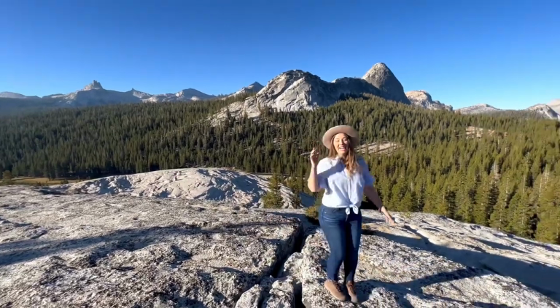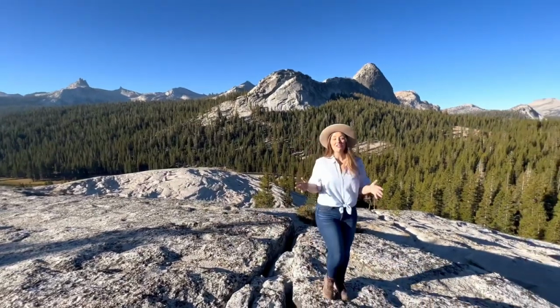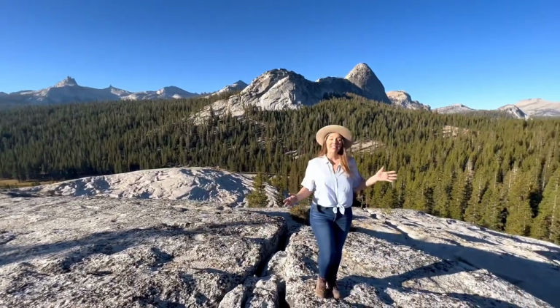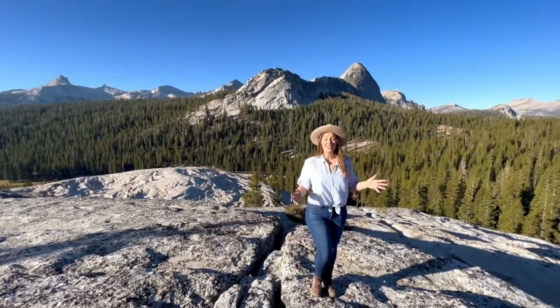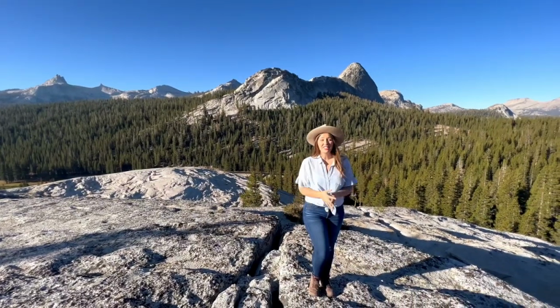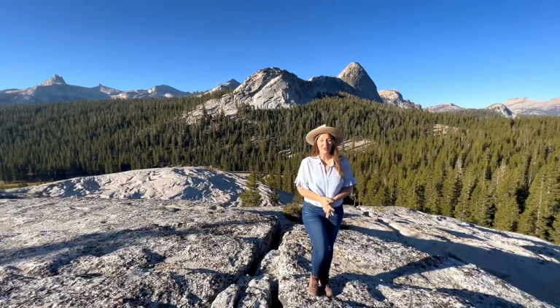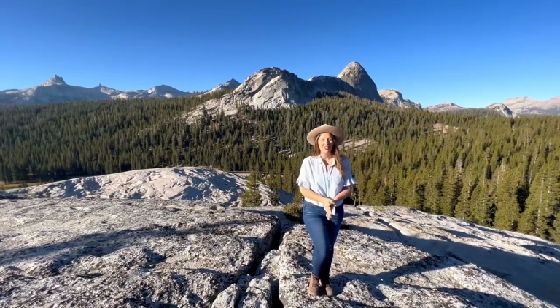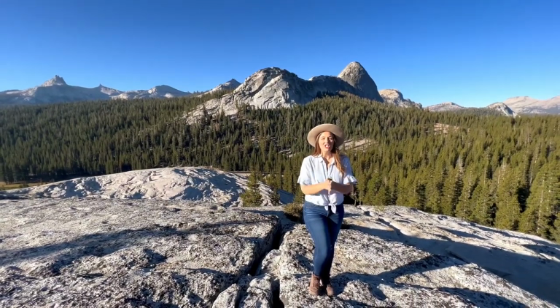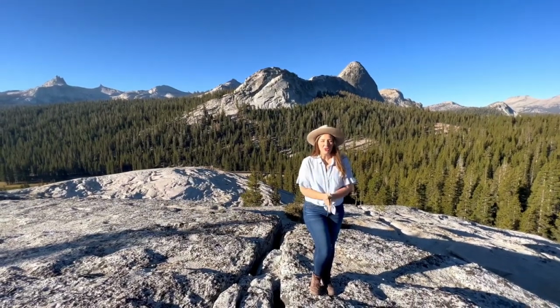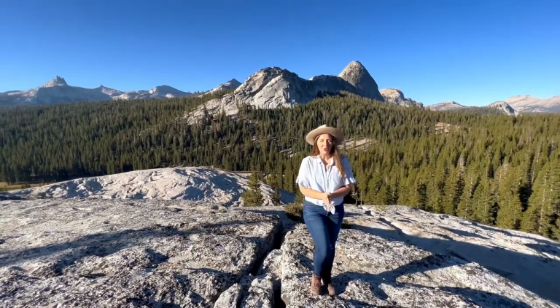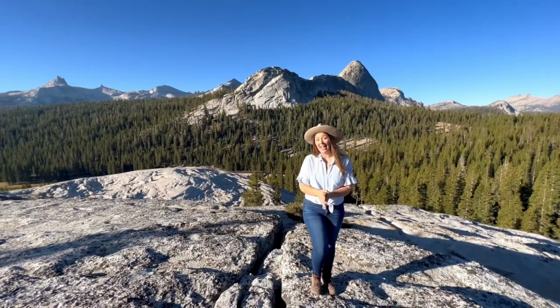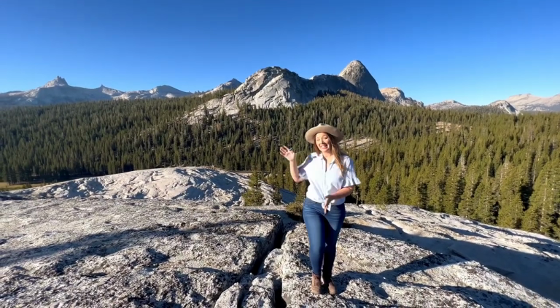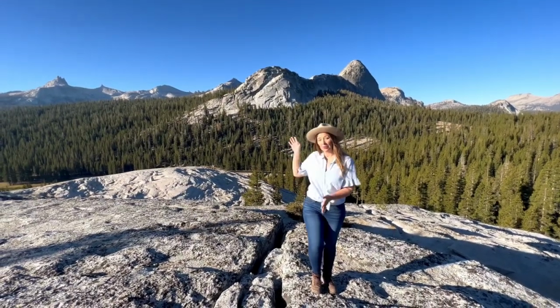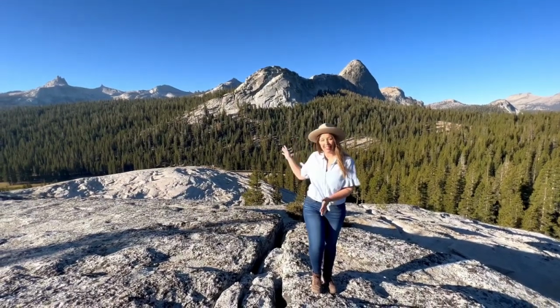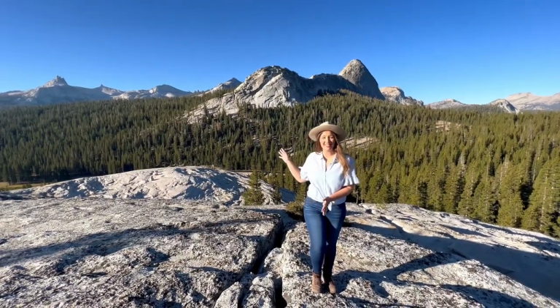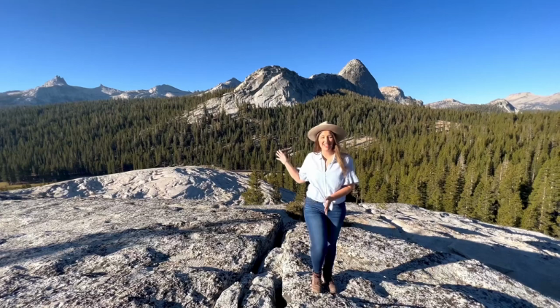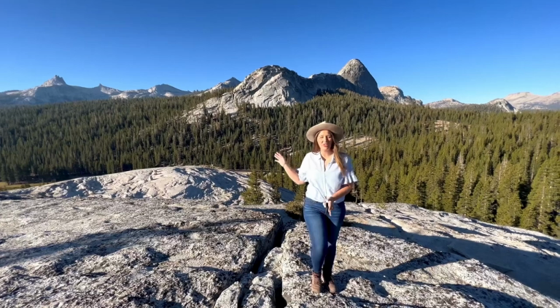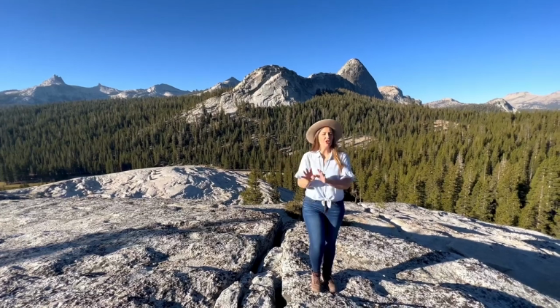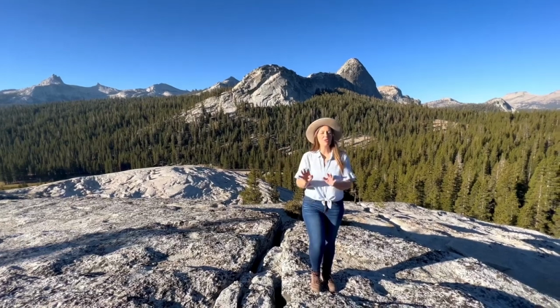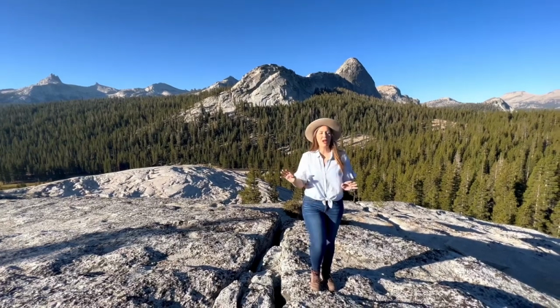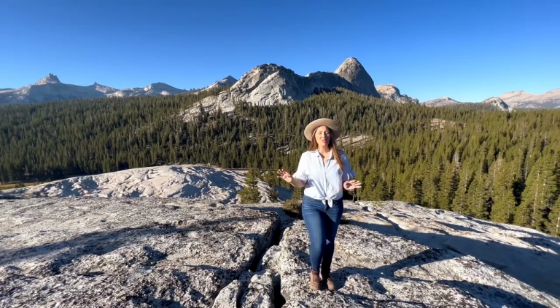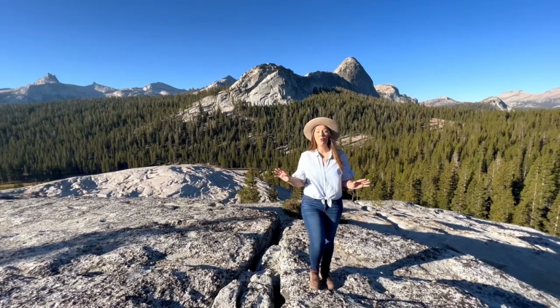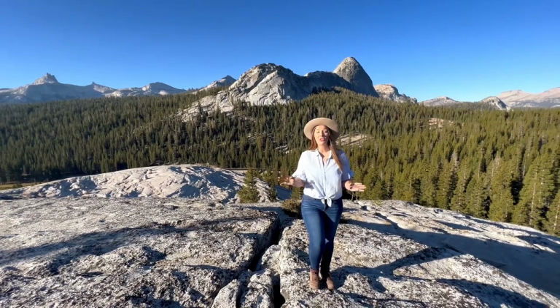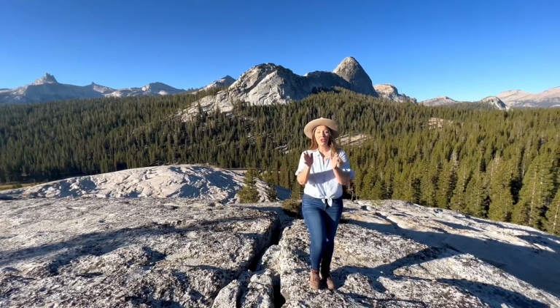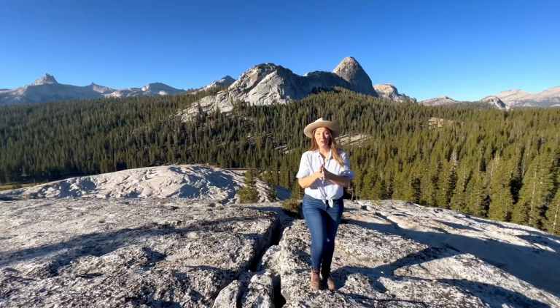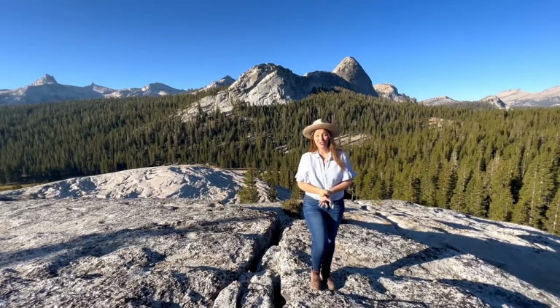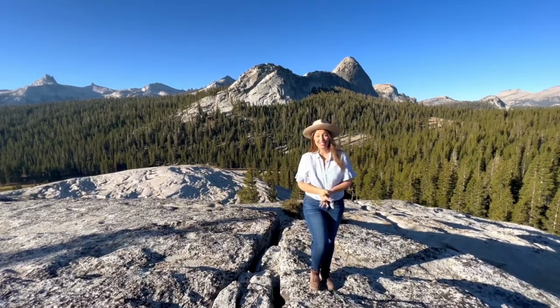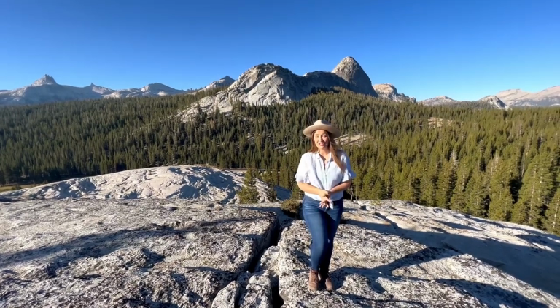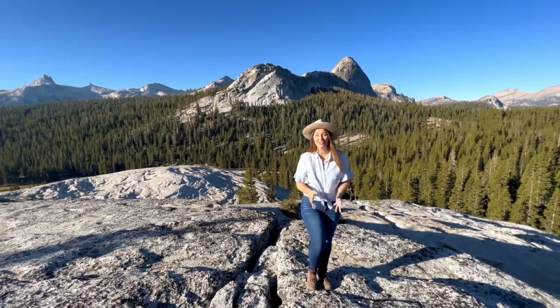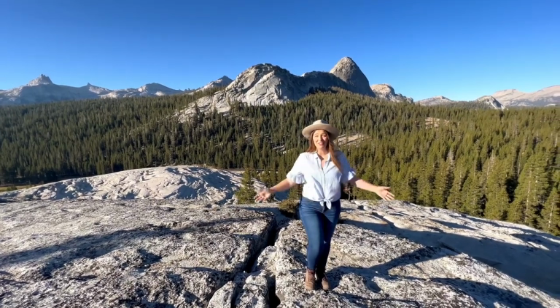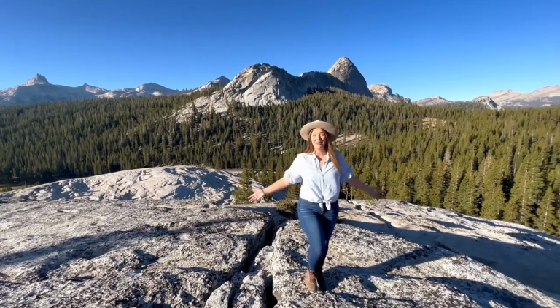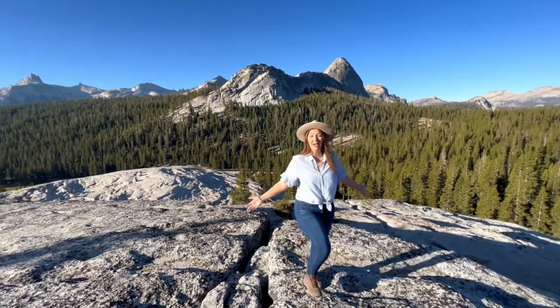From the Sierras to the north, to Unicorn and Cathedral Peaks to the south, you'll be surrounded by wonderful 360-degree views up top.